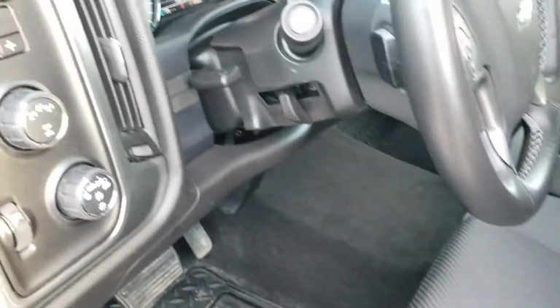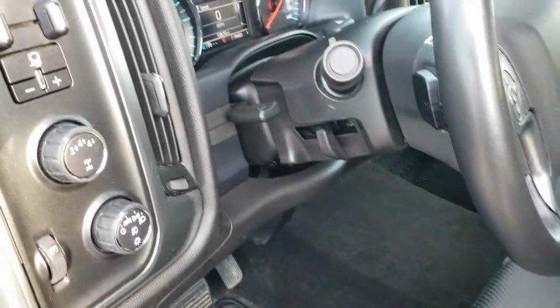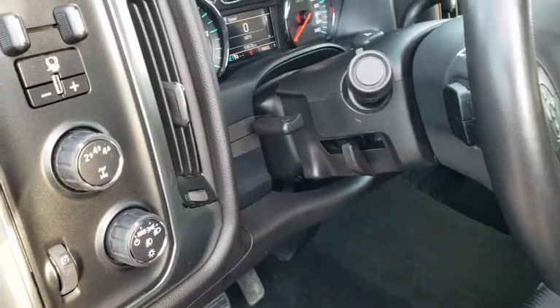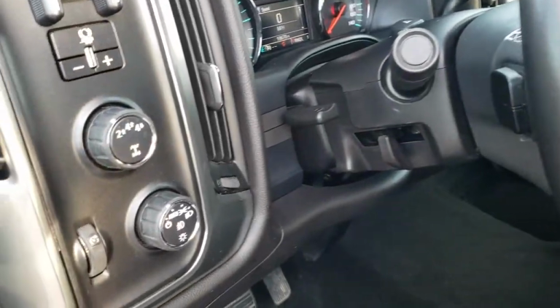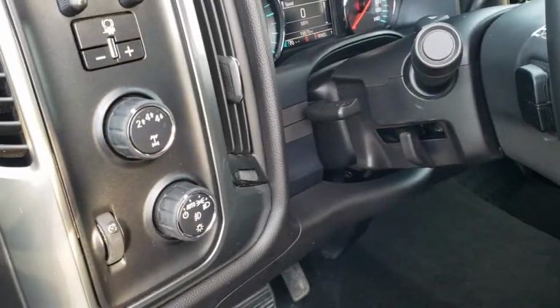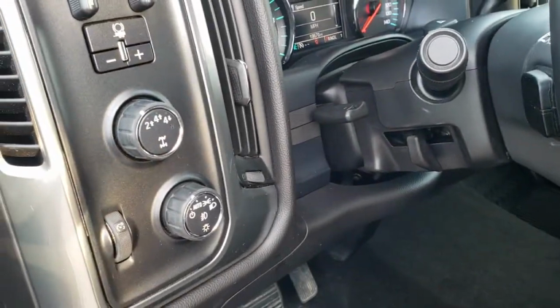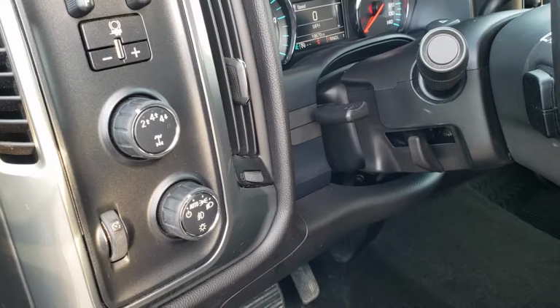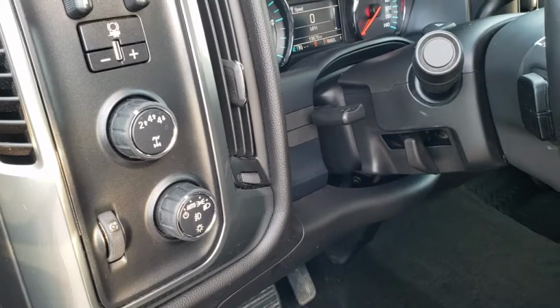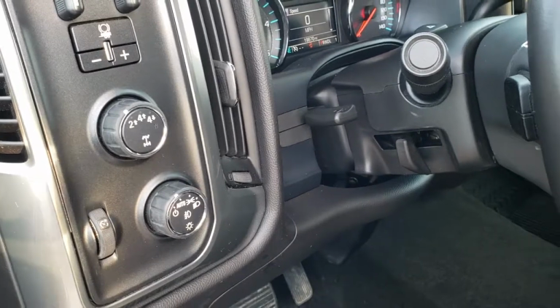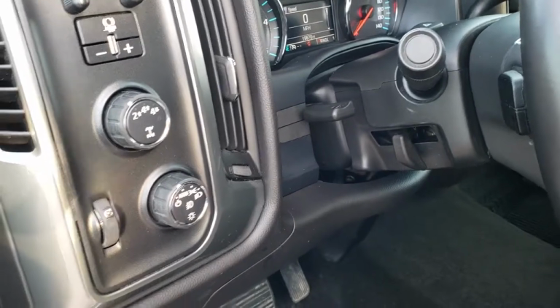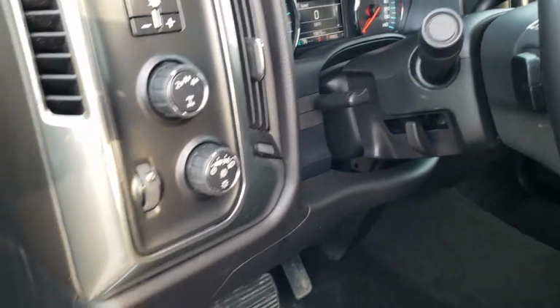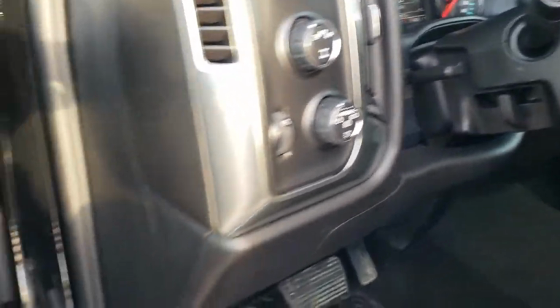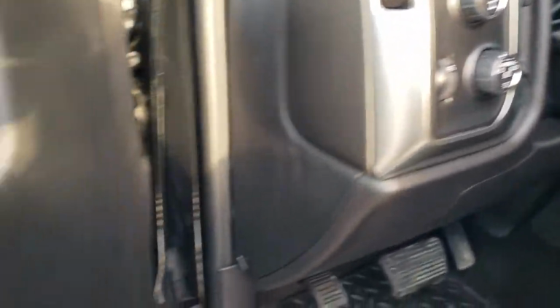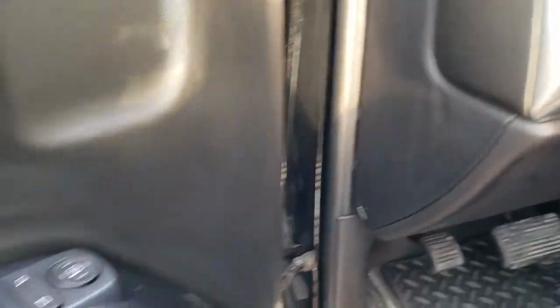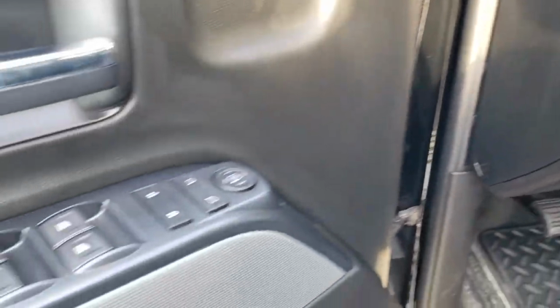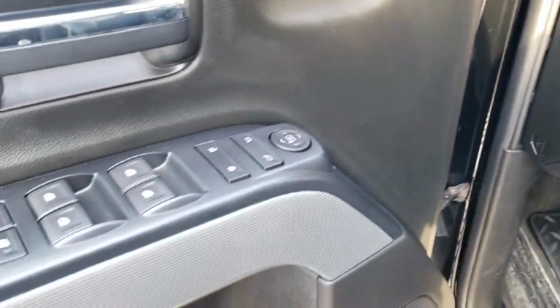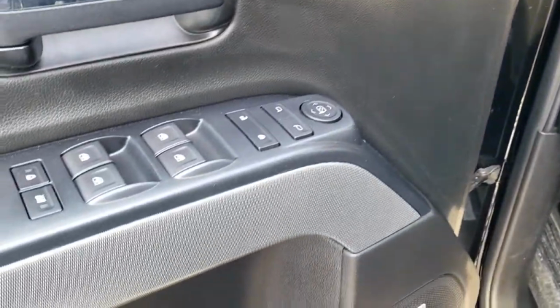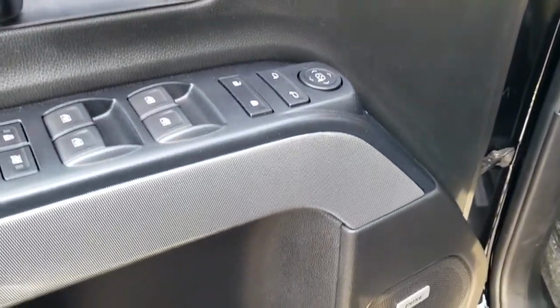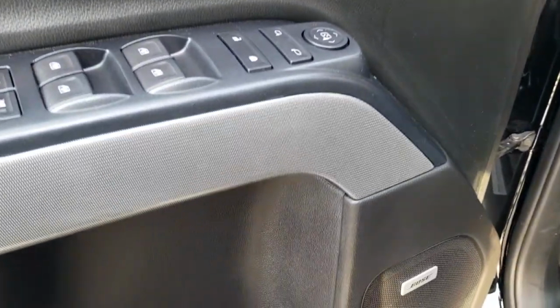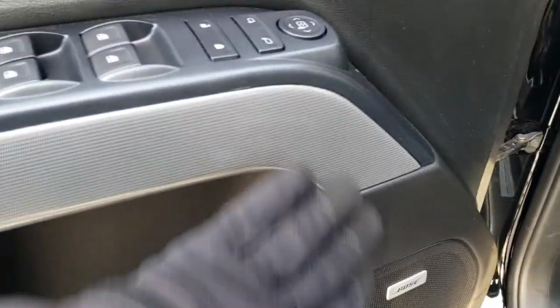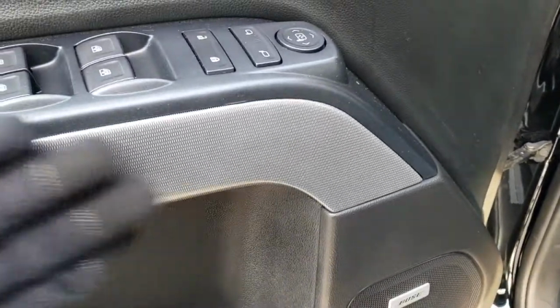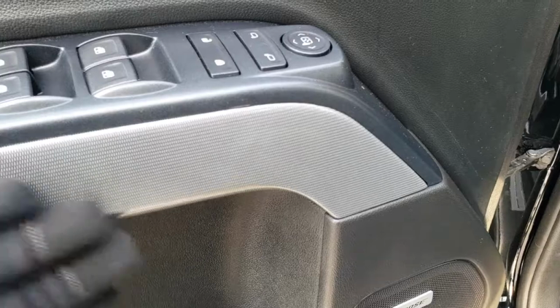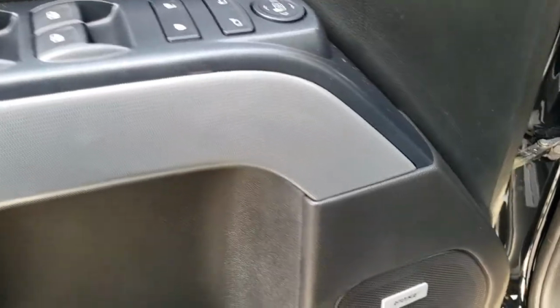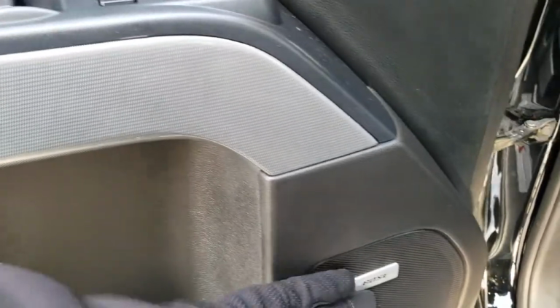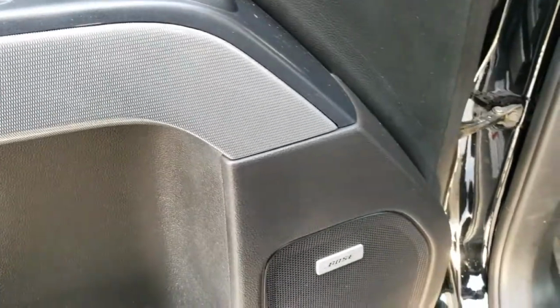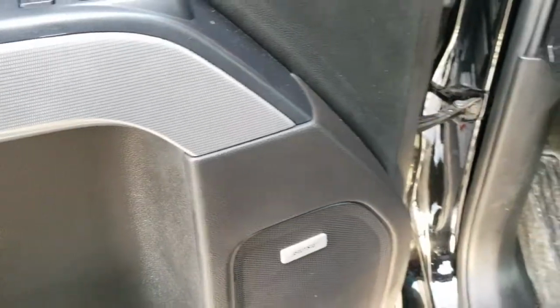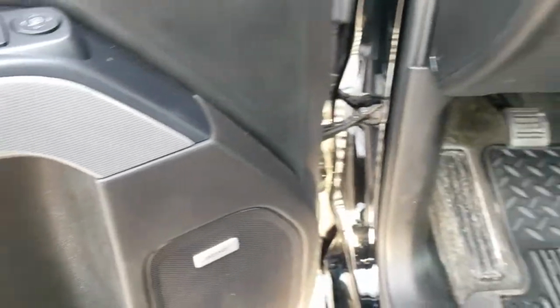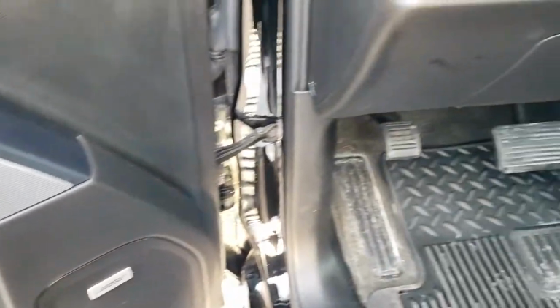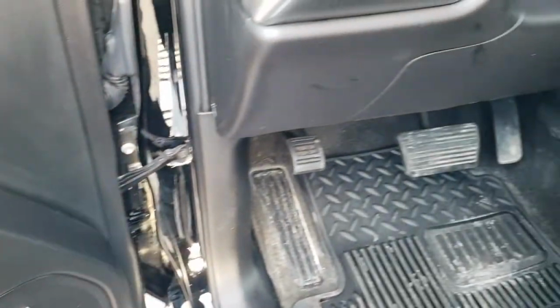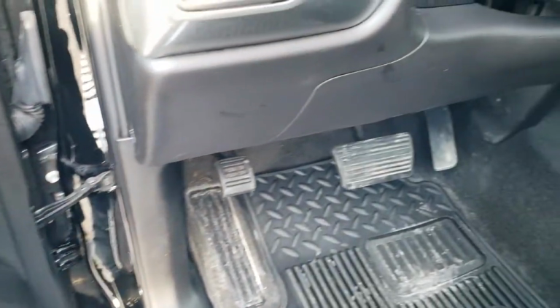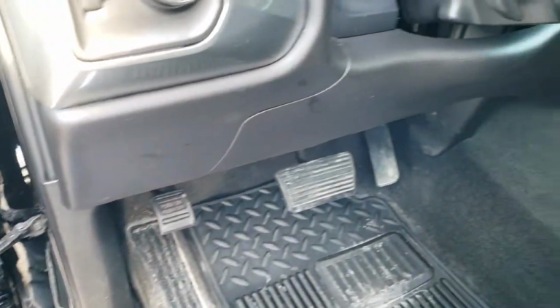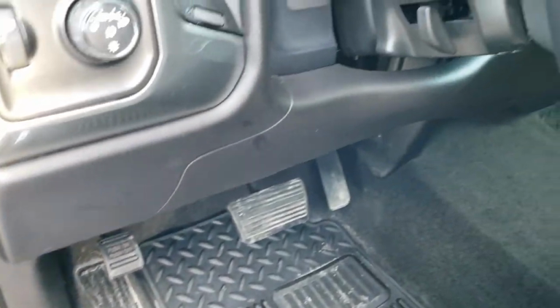It has a factory brake controller, turned dial four-wheel drive, auto headlamps, power windows, power locks, and power mirrors. Carbon fiber door trim. And it has the Bose sound system.